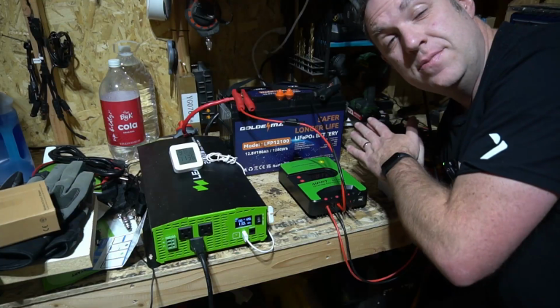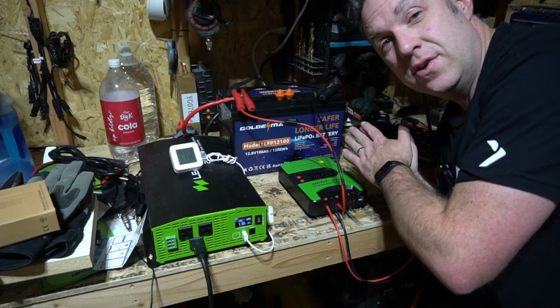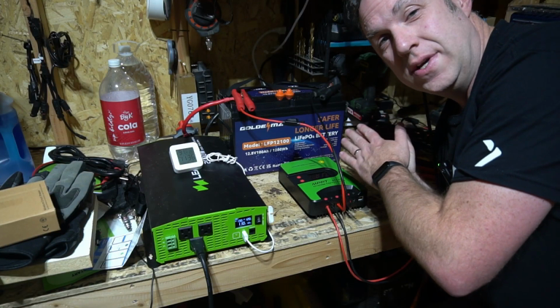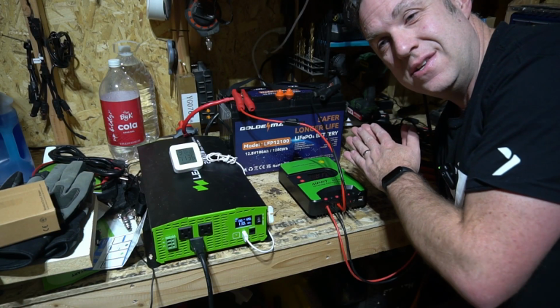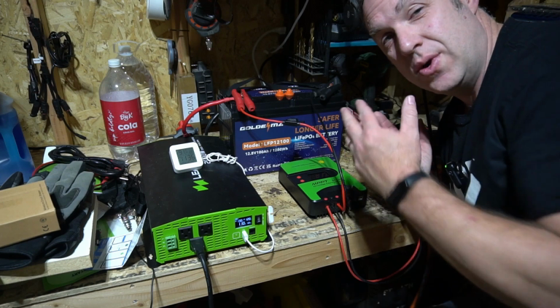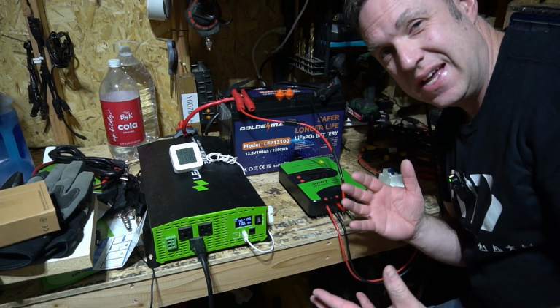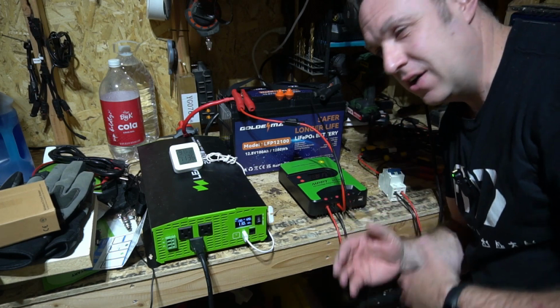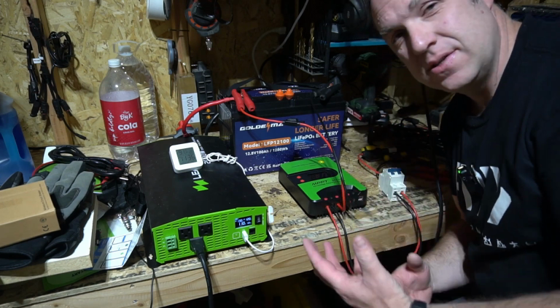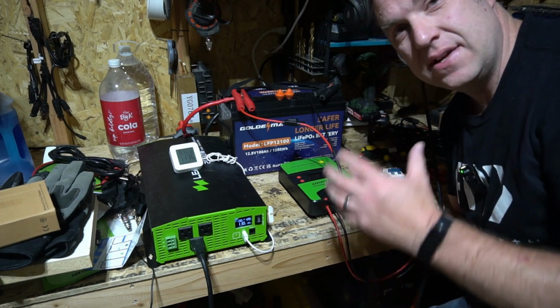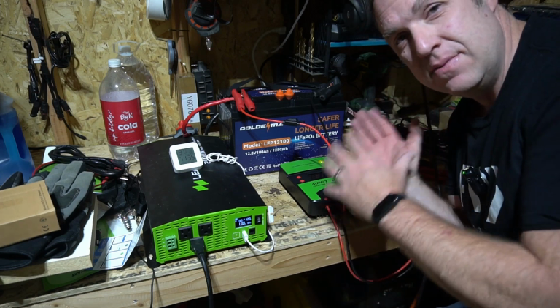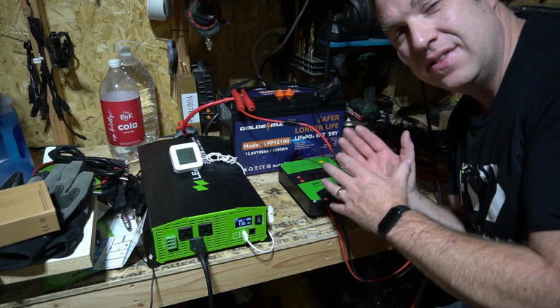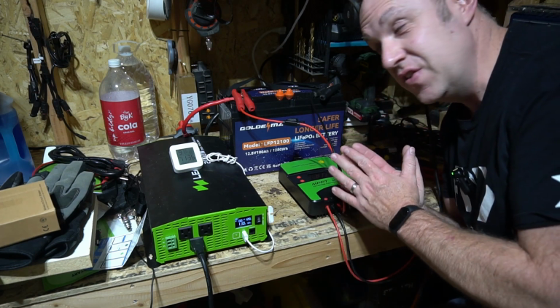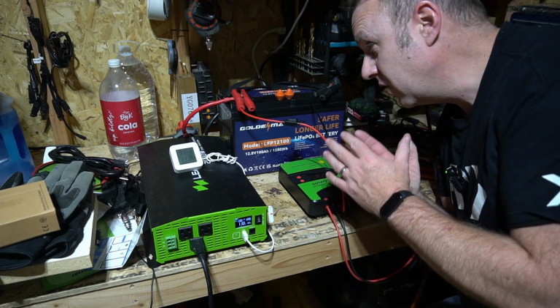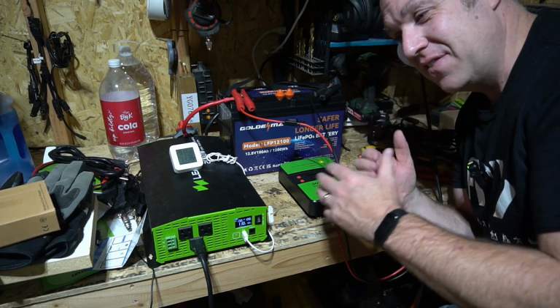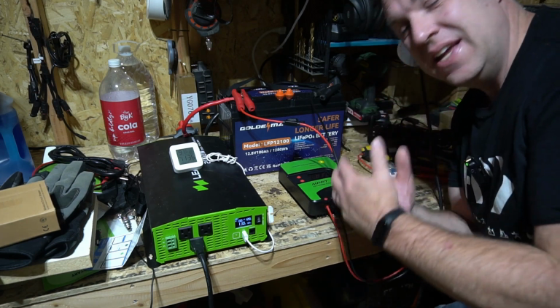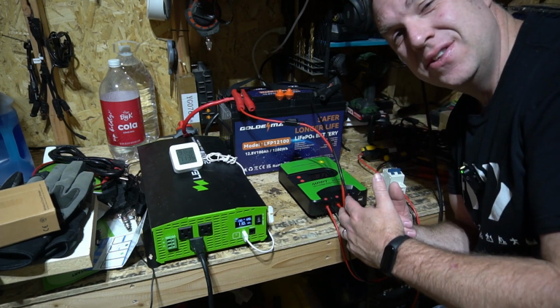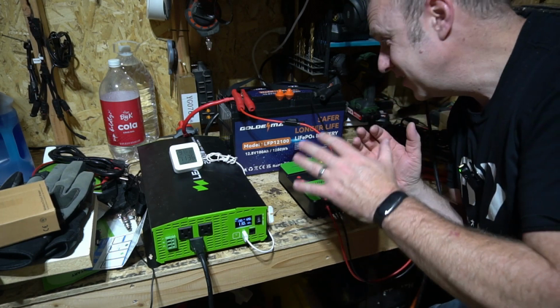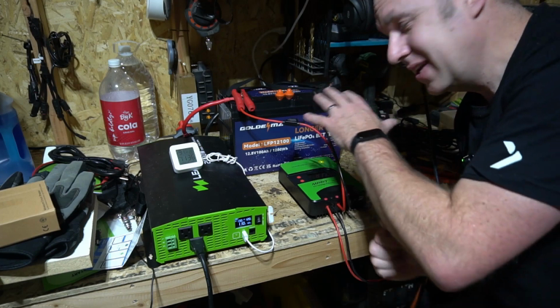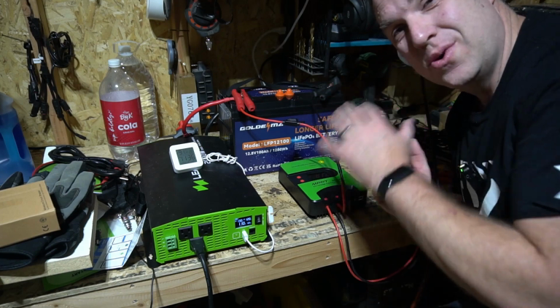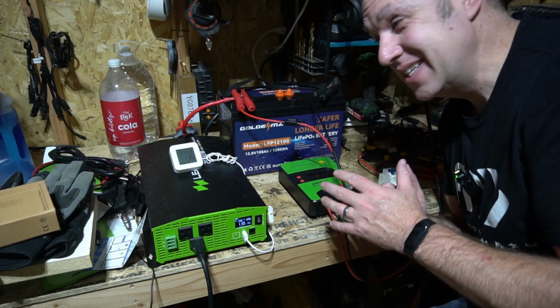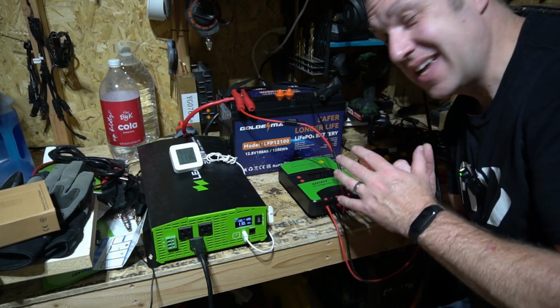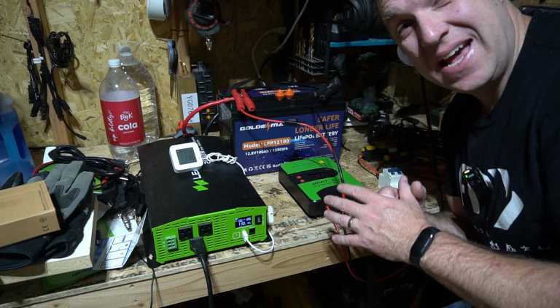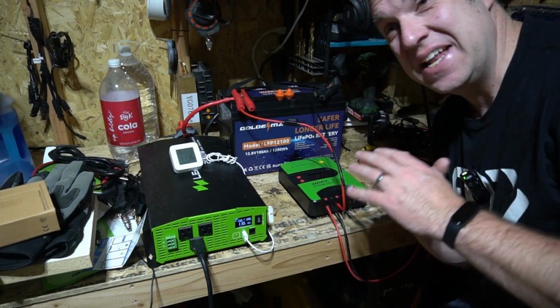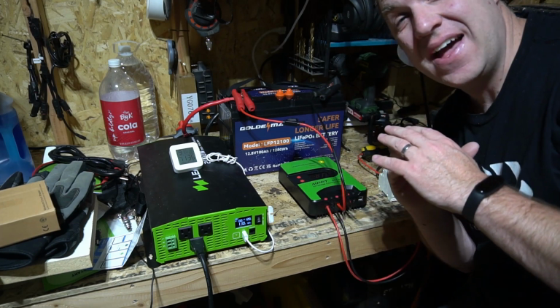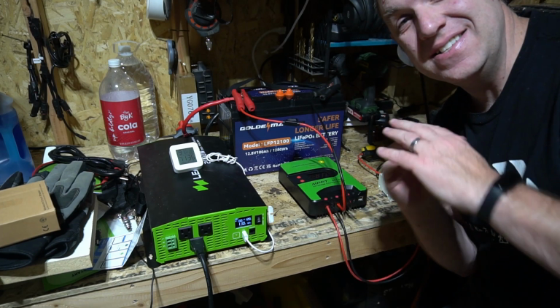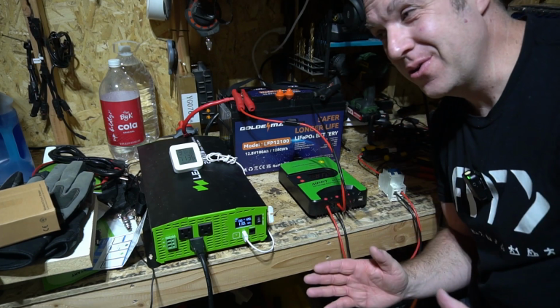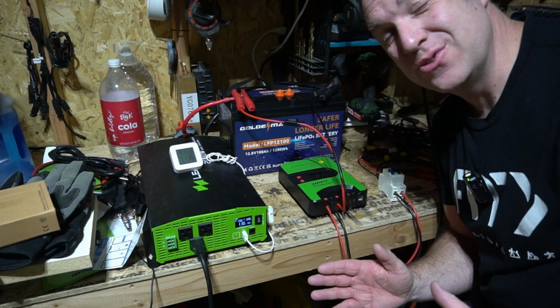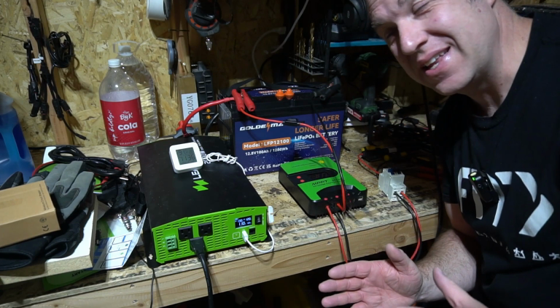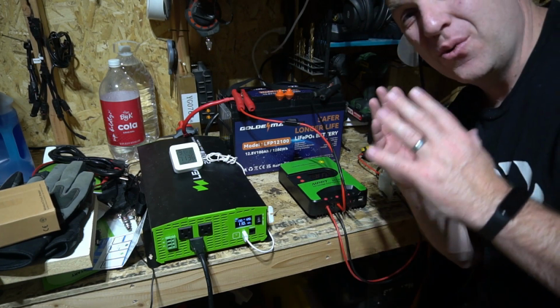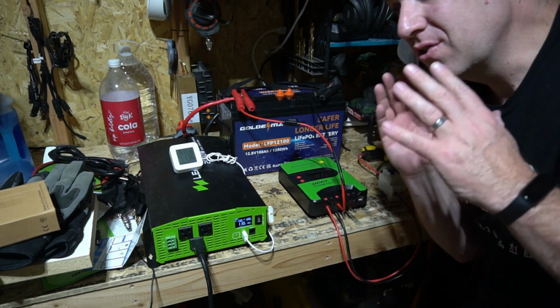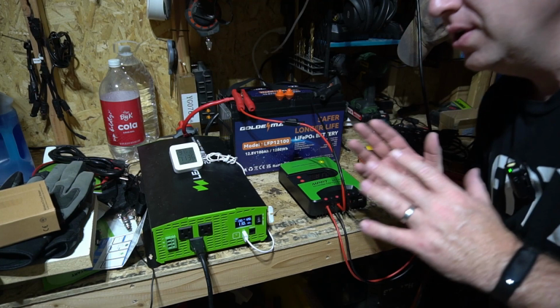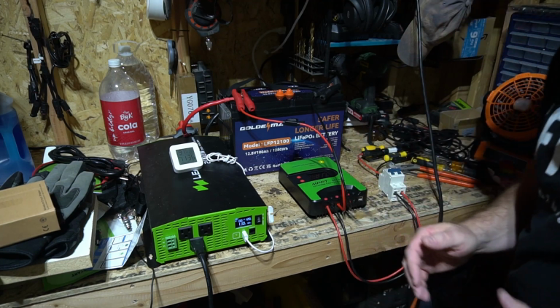This battery was sent to me so I could test it out, run some tests, and make this video. I've intentionally tried to put it in the worst conditions I can, and I've had zero issues with it. It works really well.